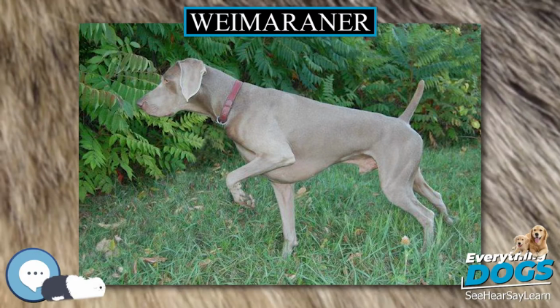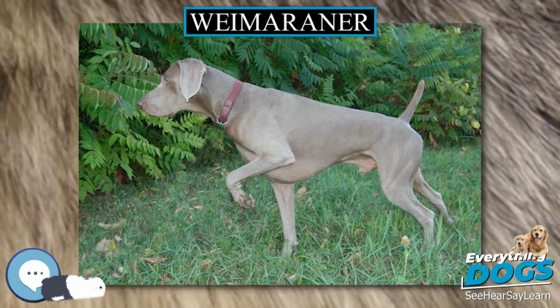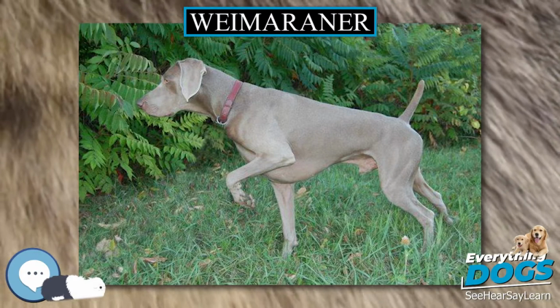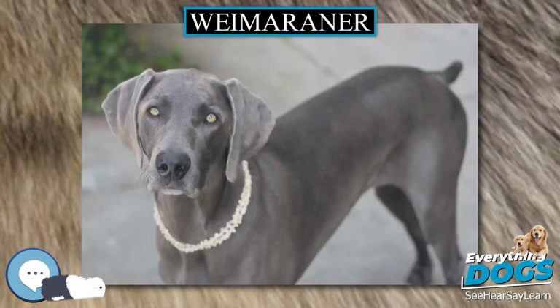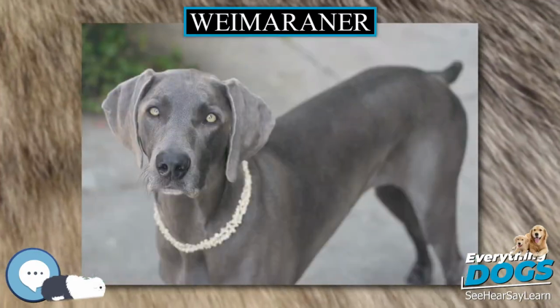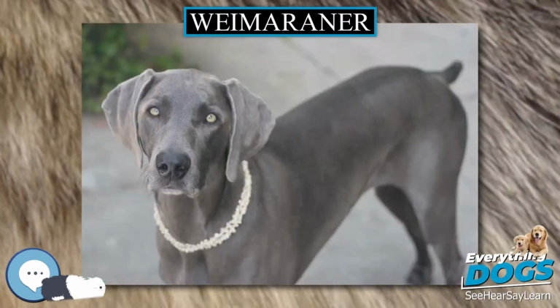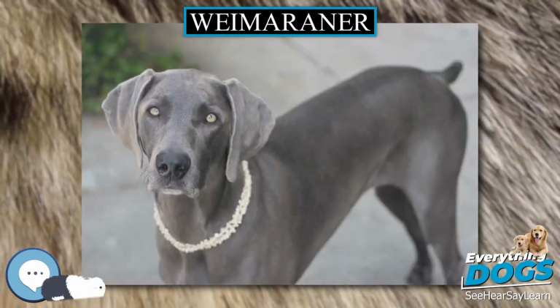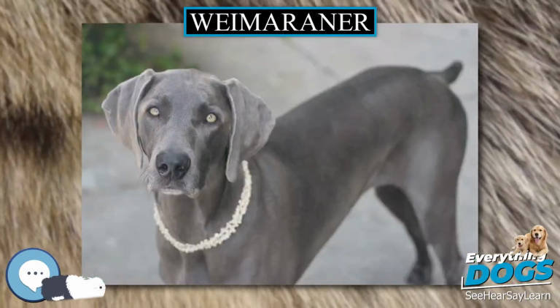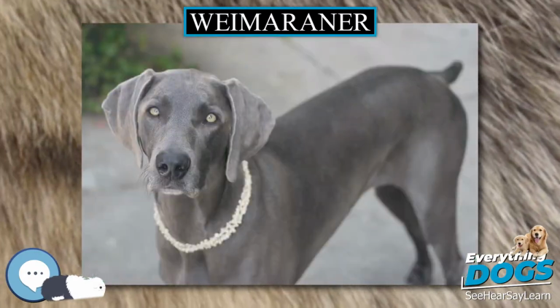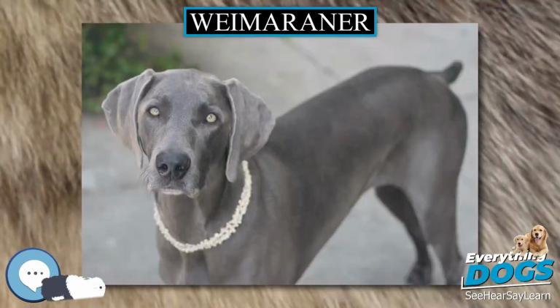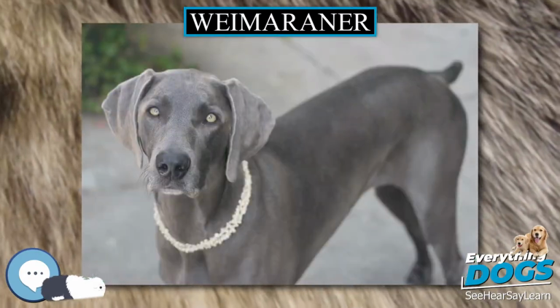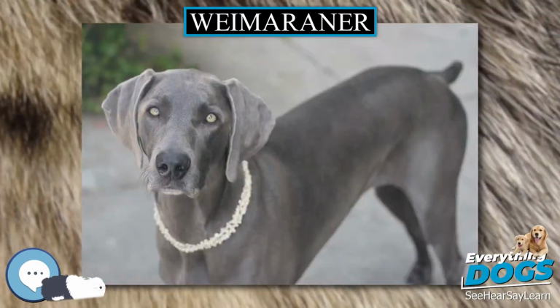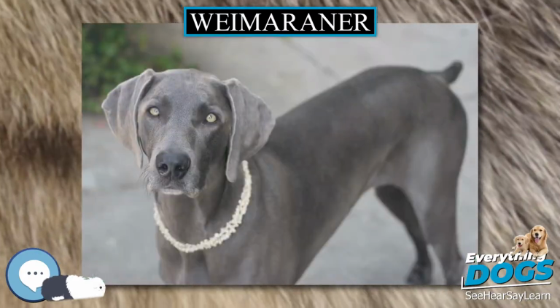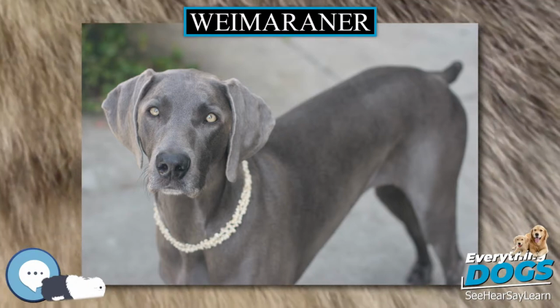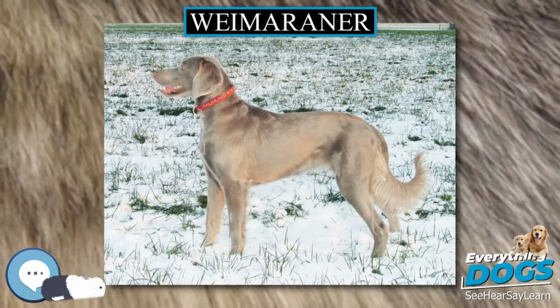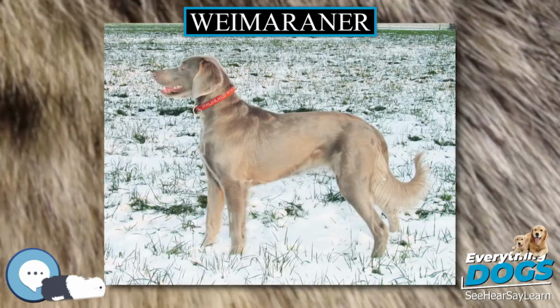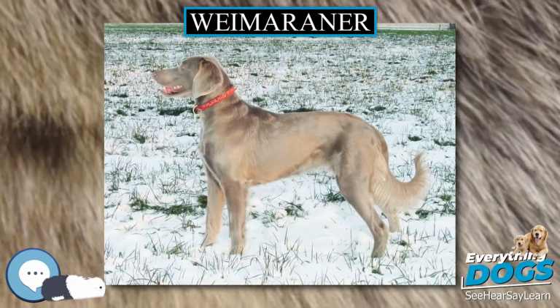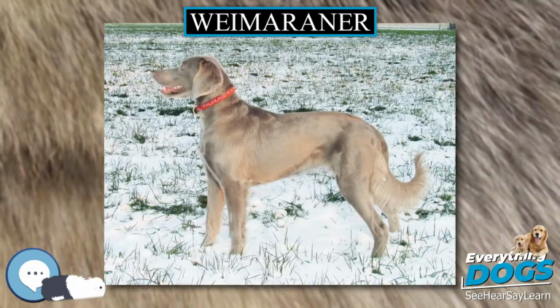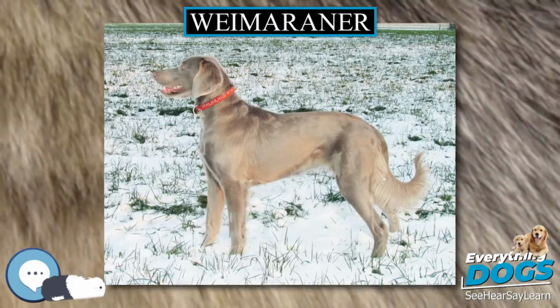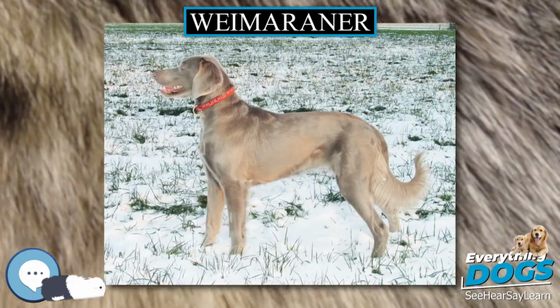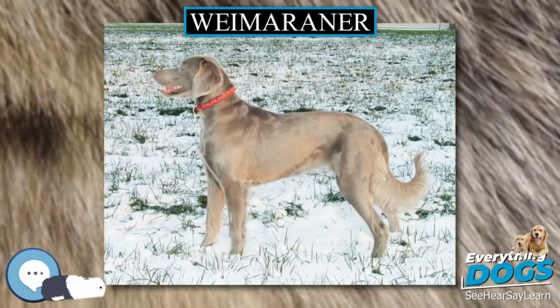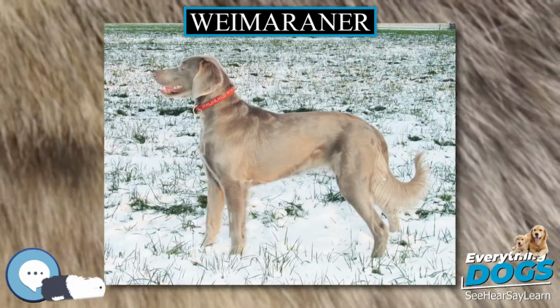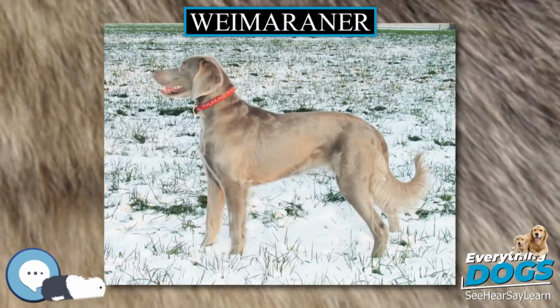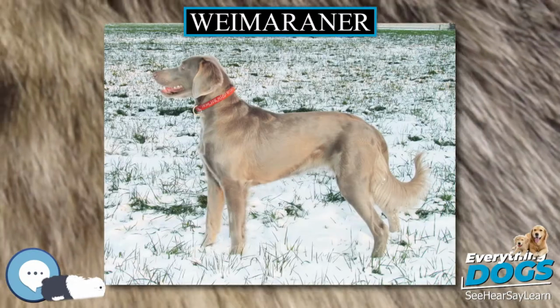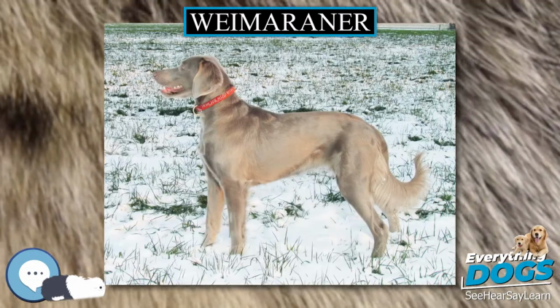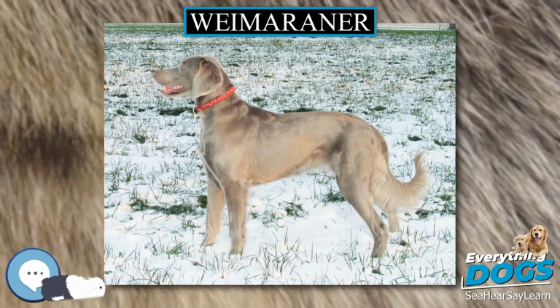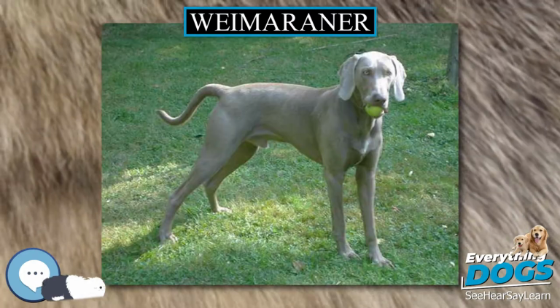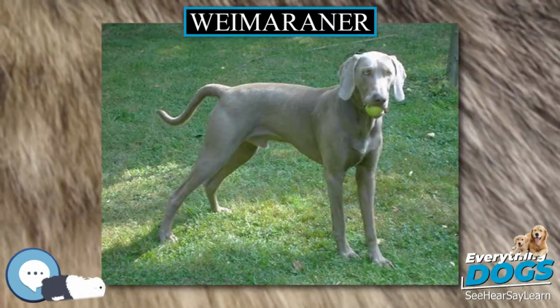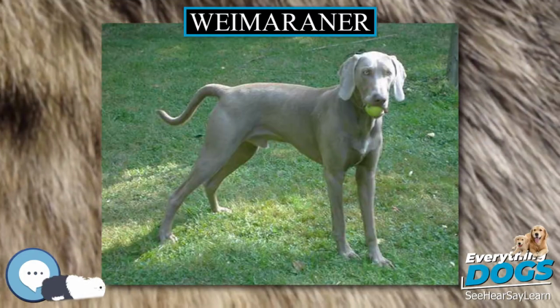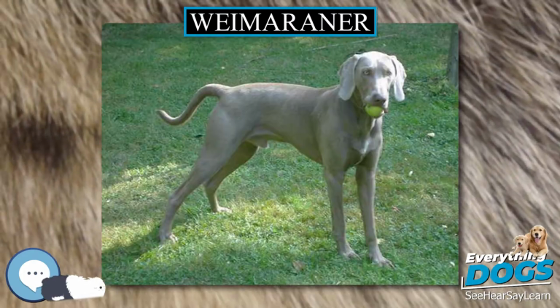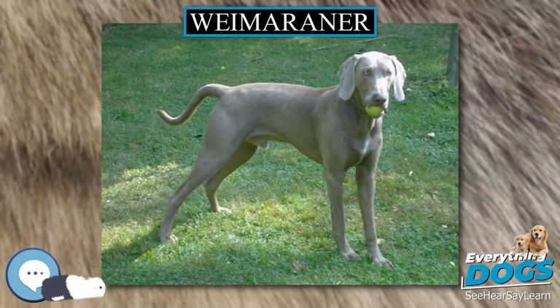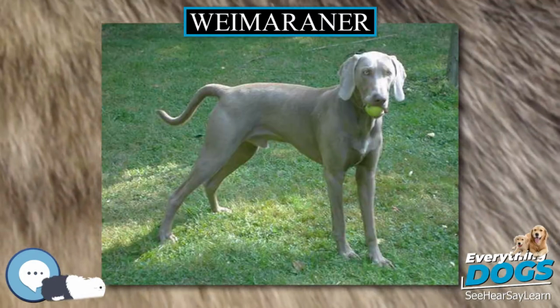The Weimaraner is an all-purpose gundog. The name comes from the Grand Duke of Sachs-Weimar-Eisenach, Karl August, whose court, located in the city of Weimar, now in the state of Thuringia in modern-day Germany, enjoyed hunting.